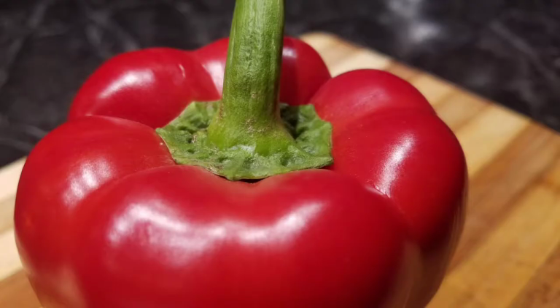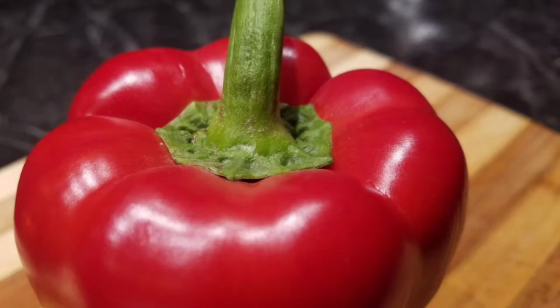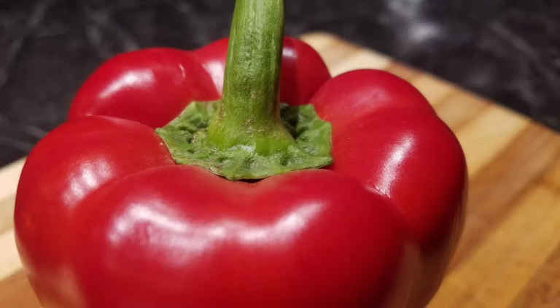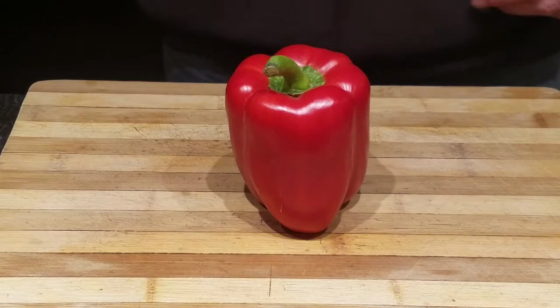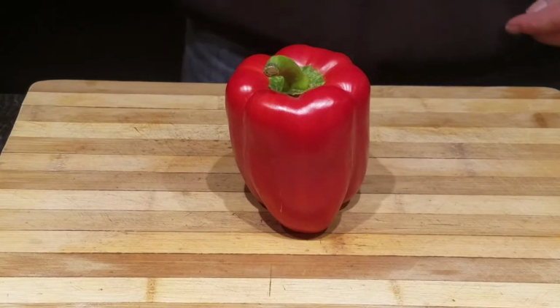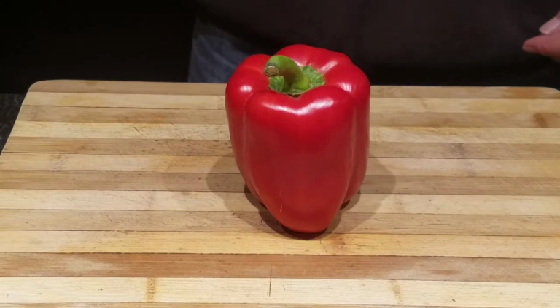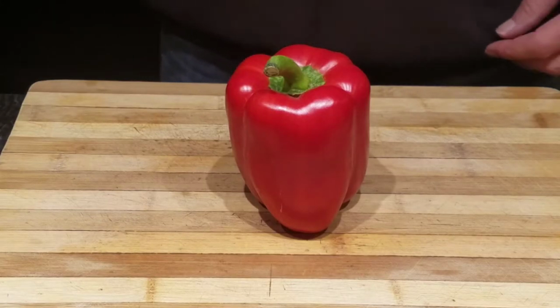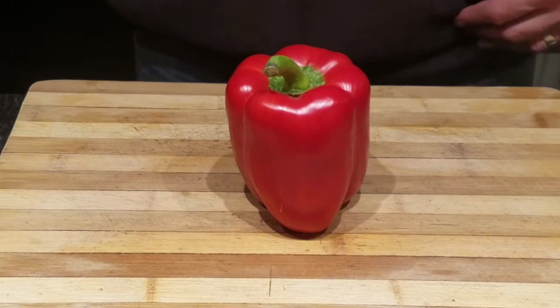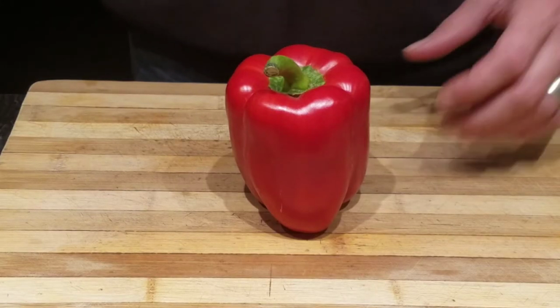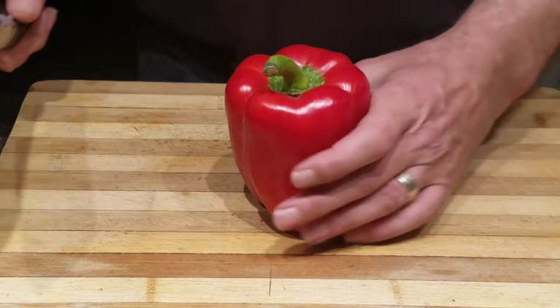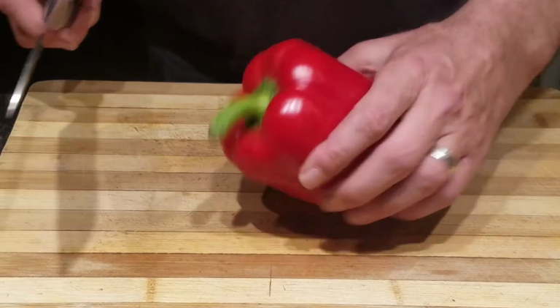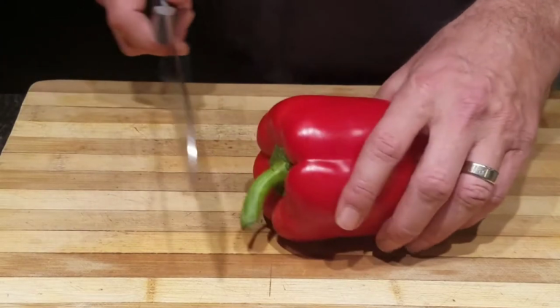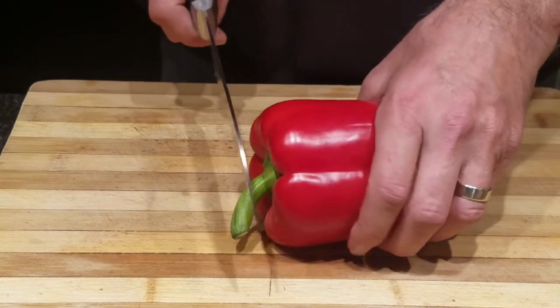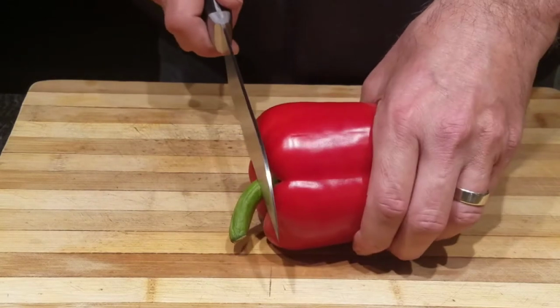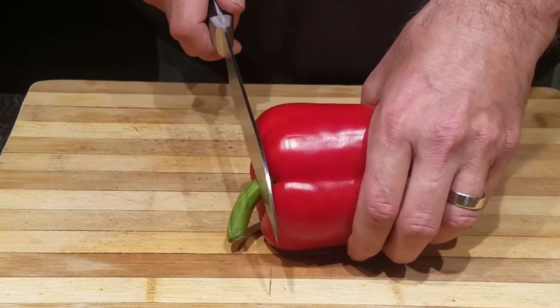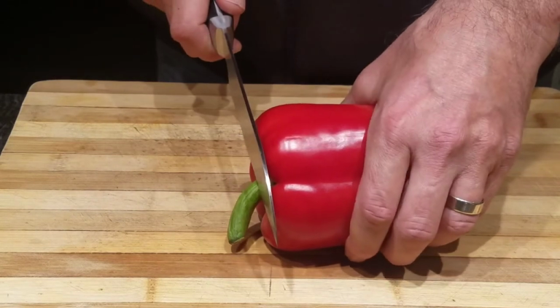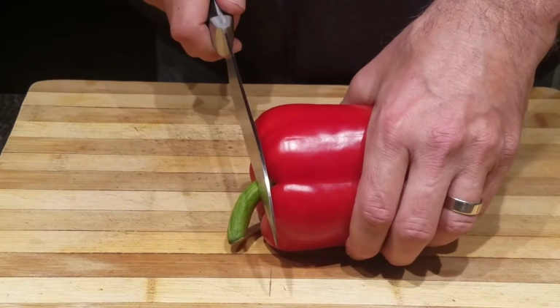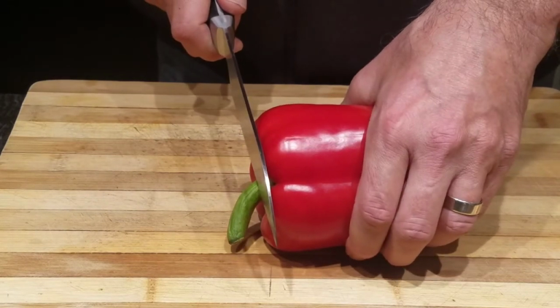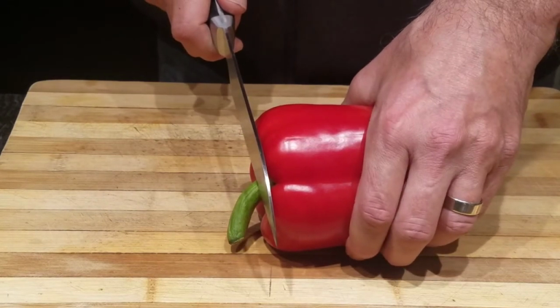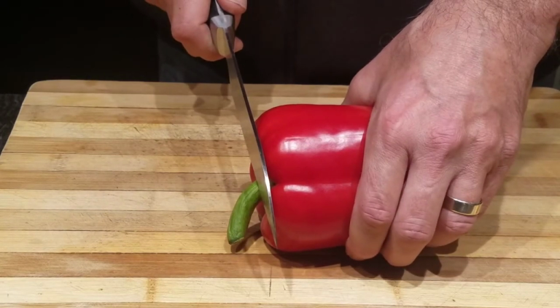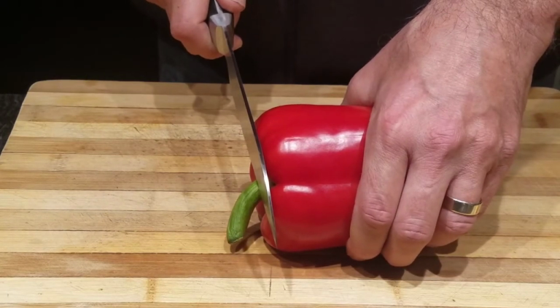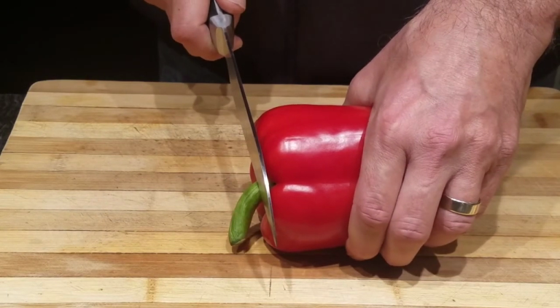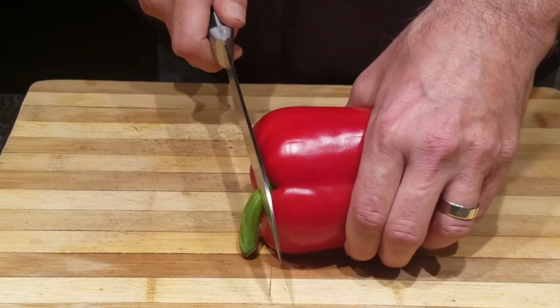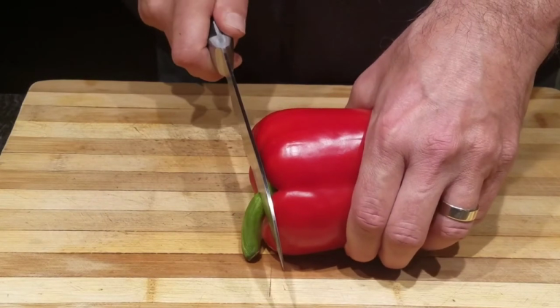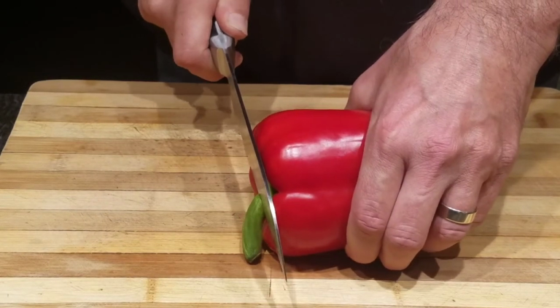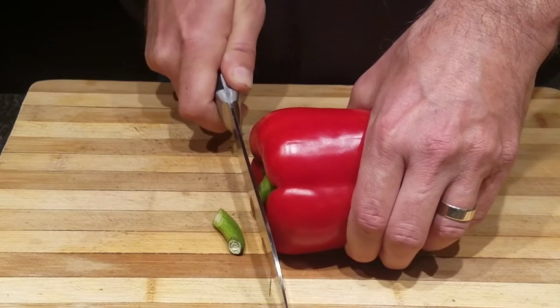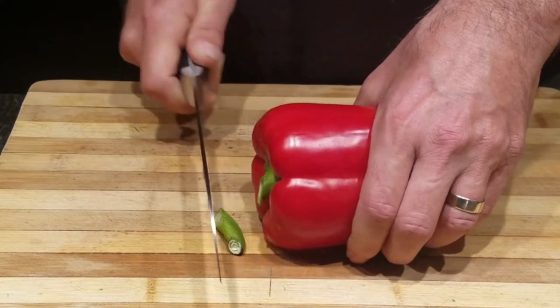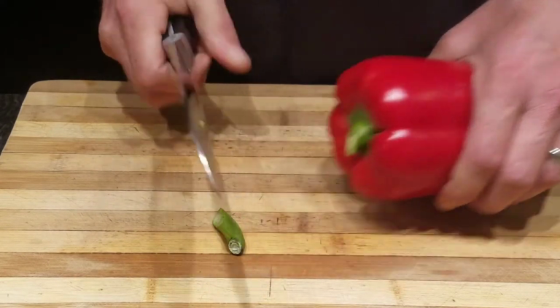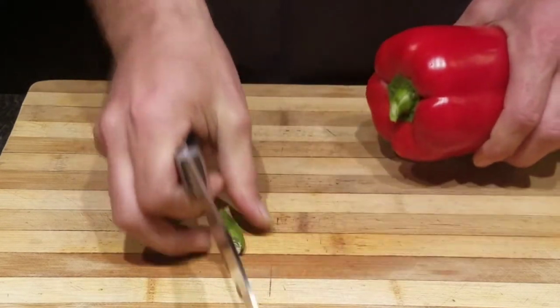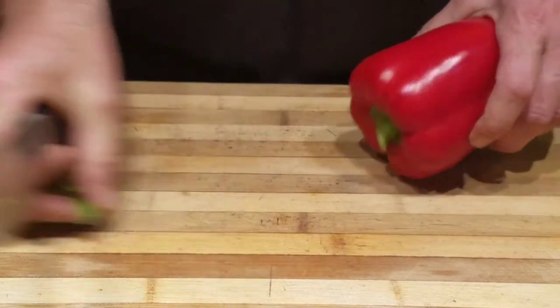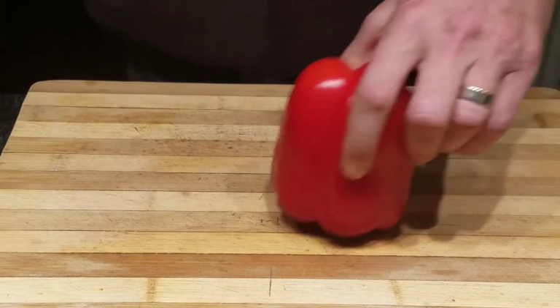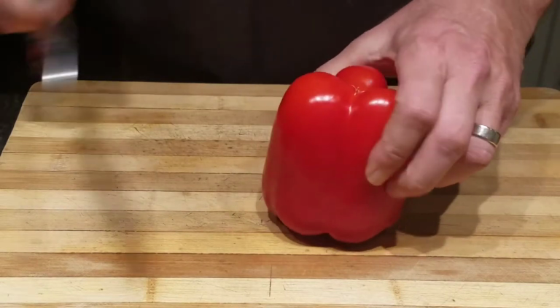To get started, you want to flip it on its side and cut off the stem. That way you can stand it up on its top and slice down.